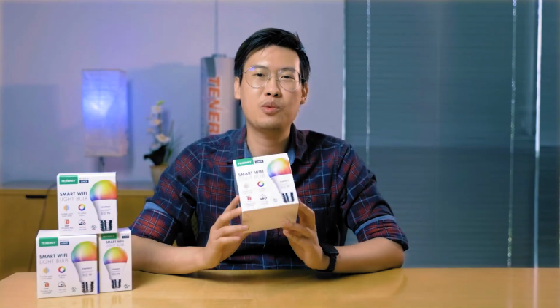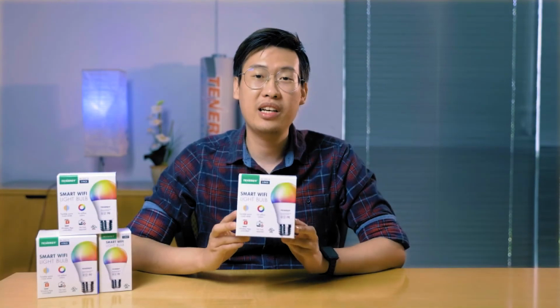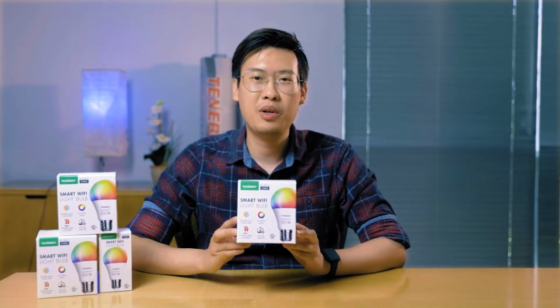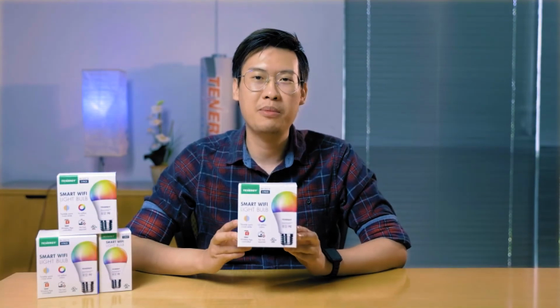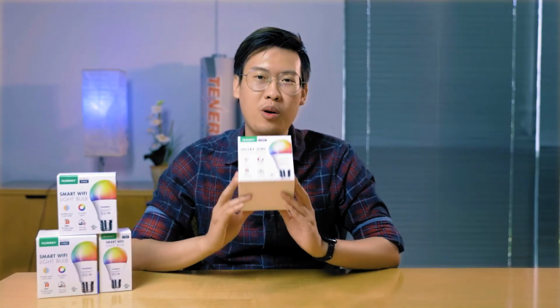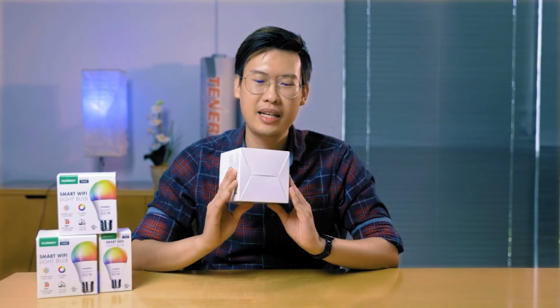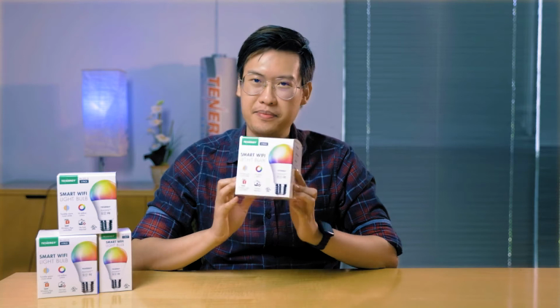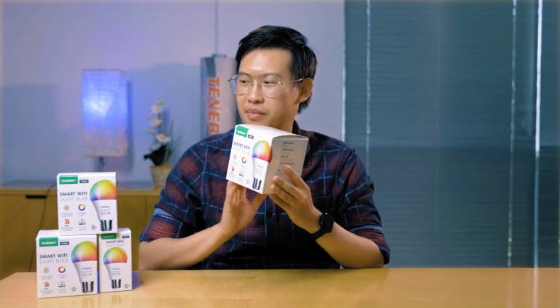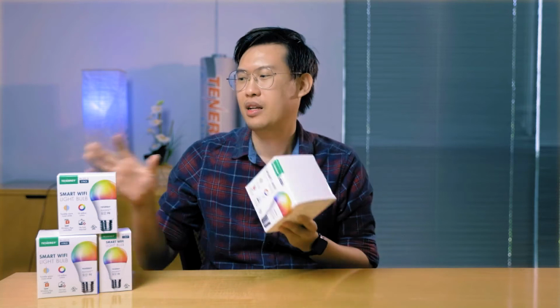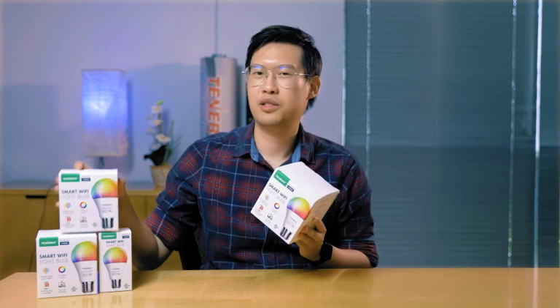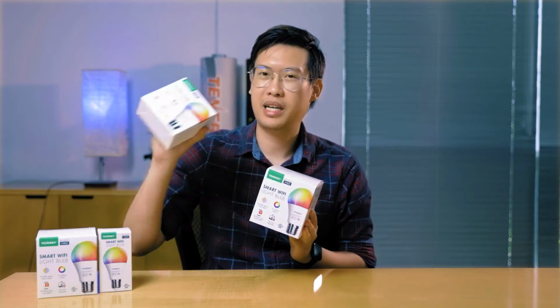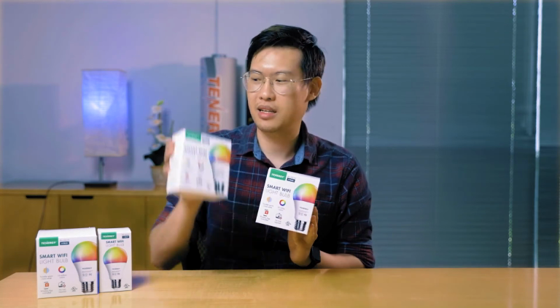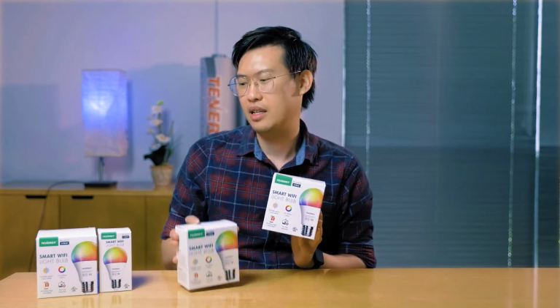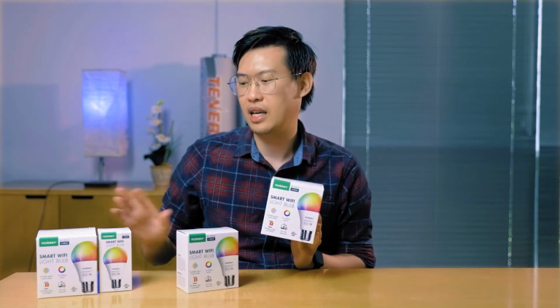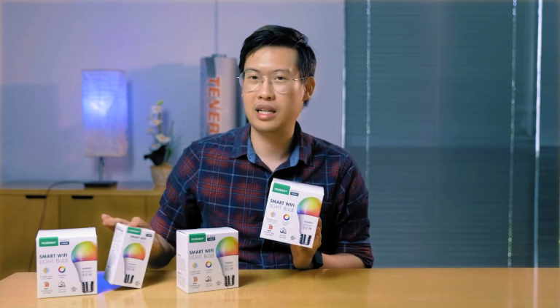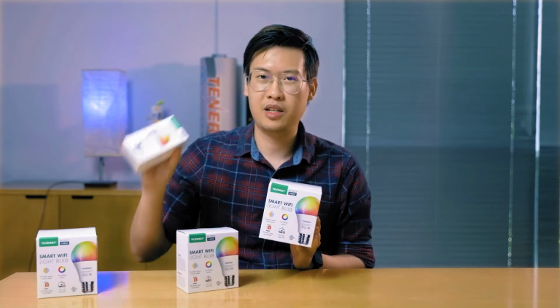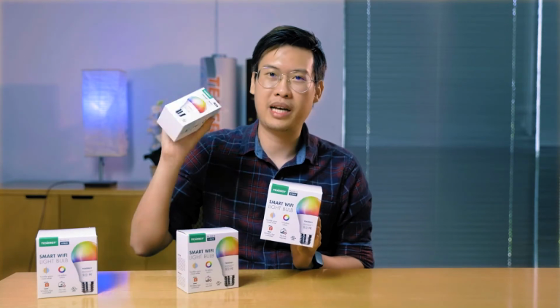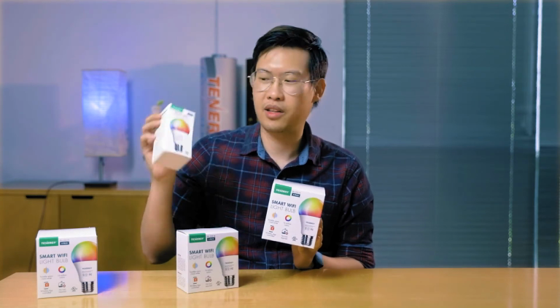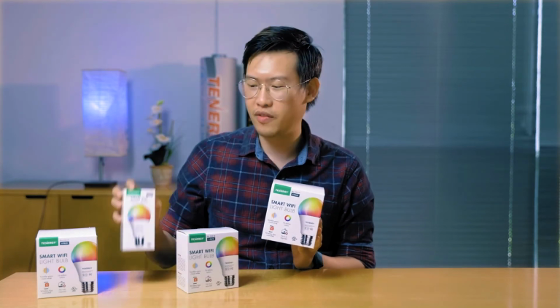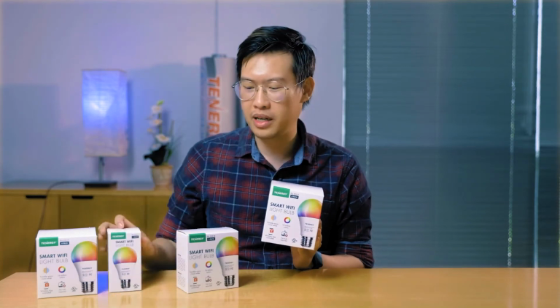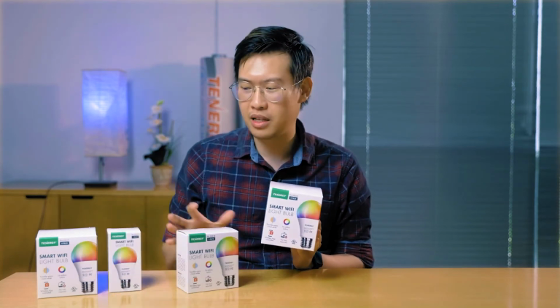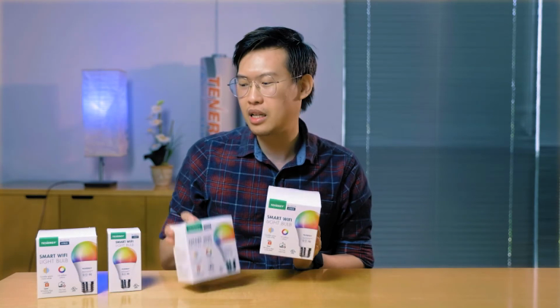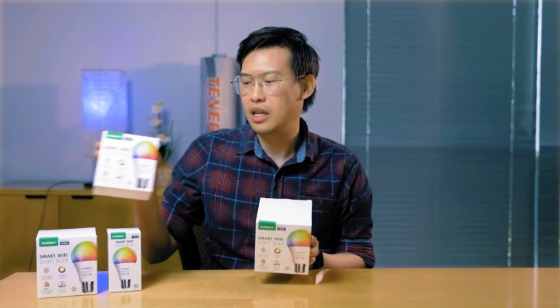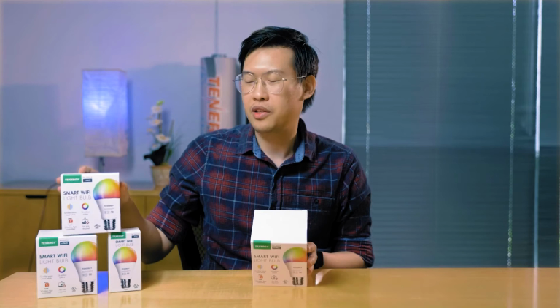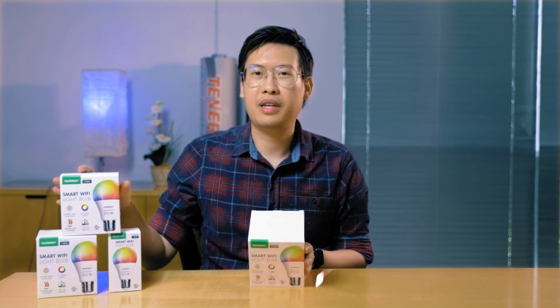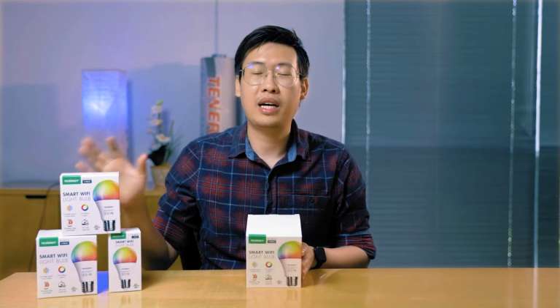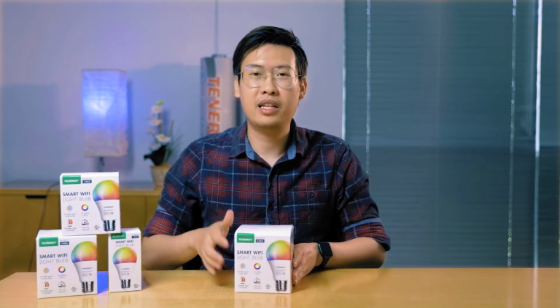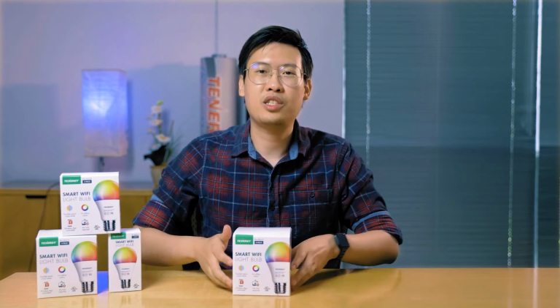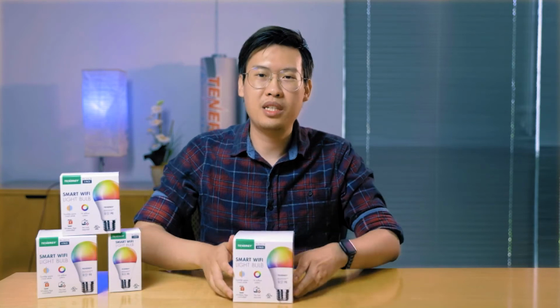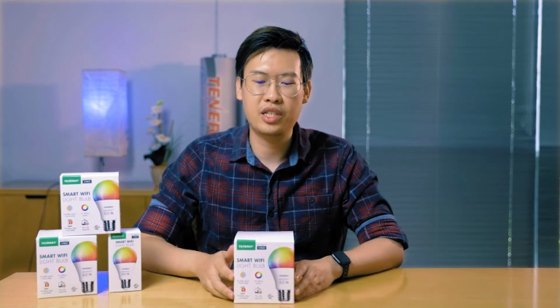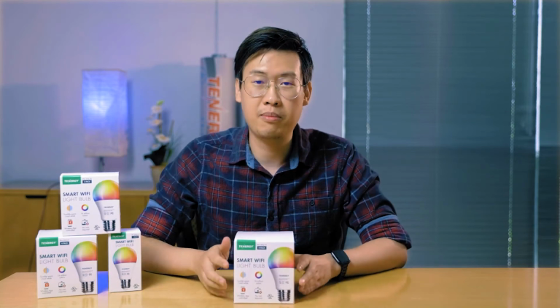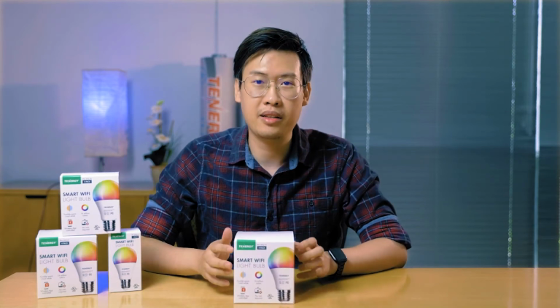These Wi-Fi LED bulbs come in a 4-pack, 2-pack, and single-pack. They're all available on Amazon. You can find a link in our description if you're interested in buying them.